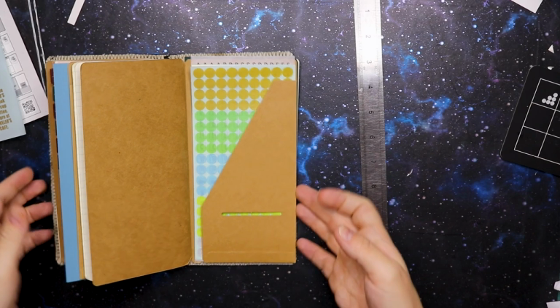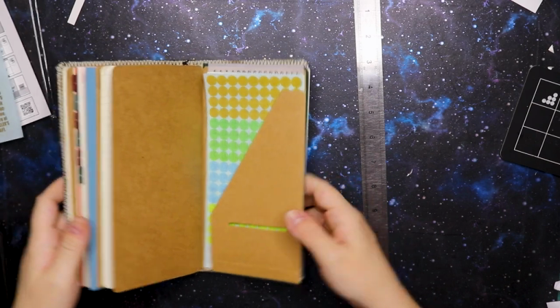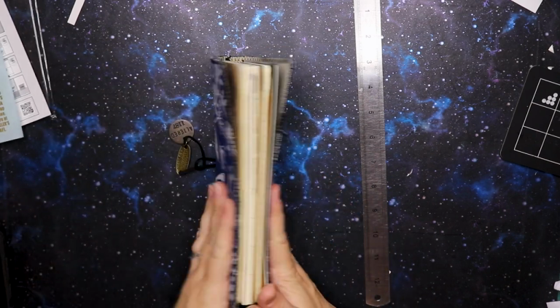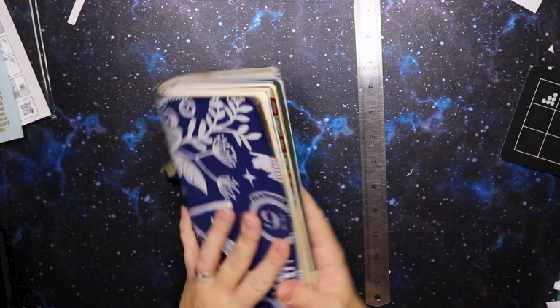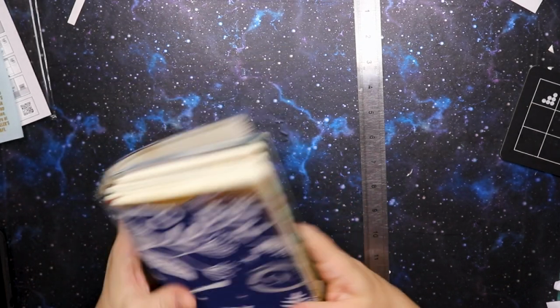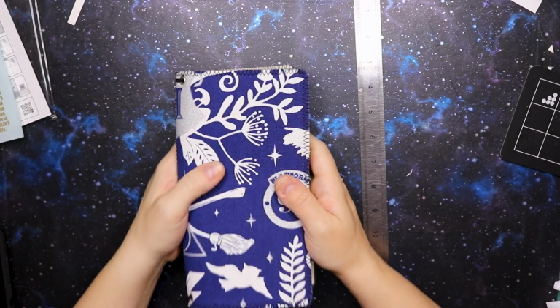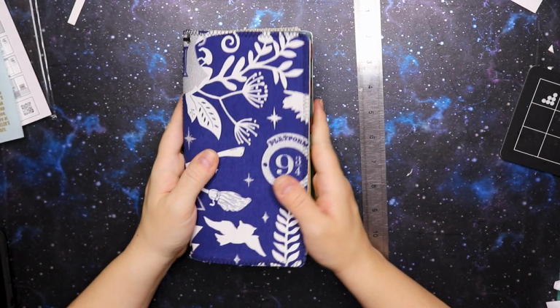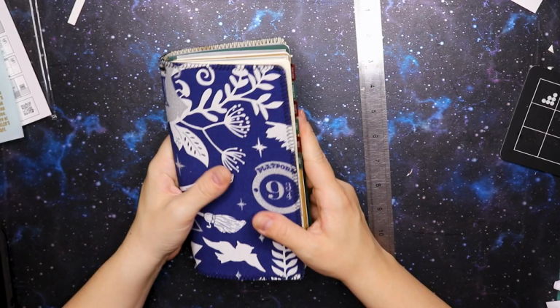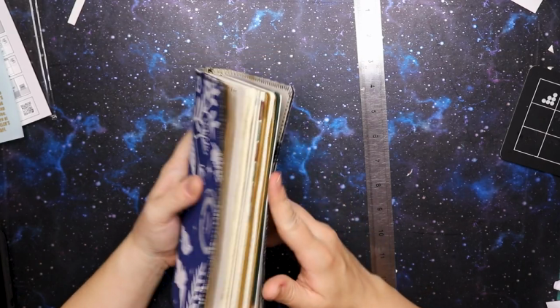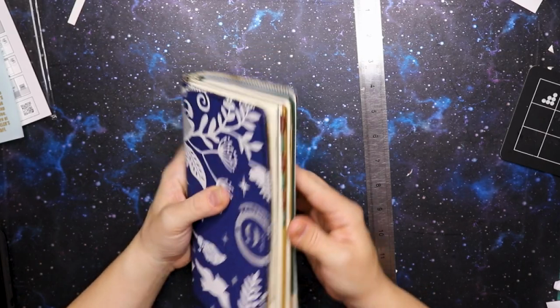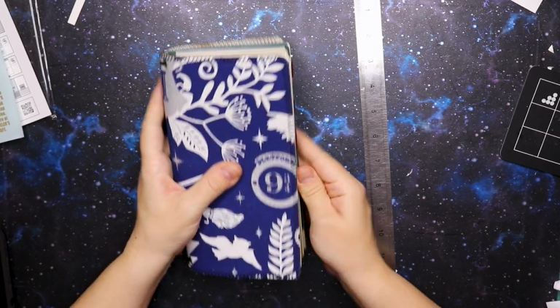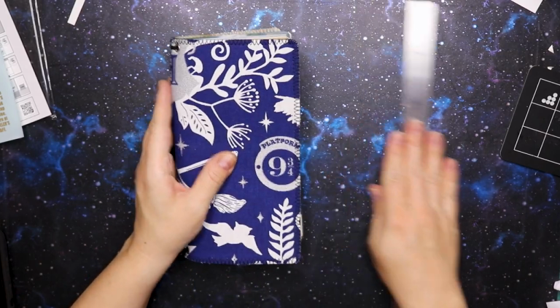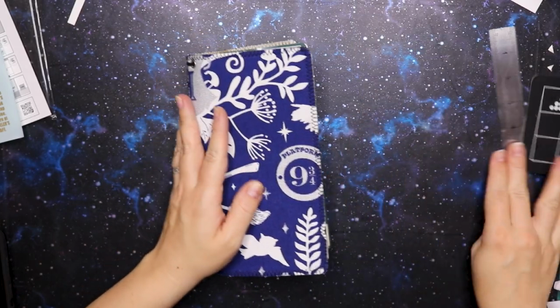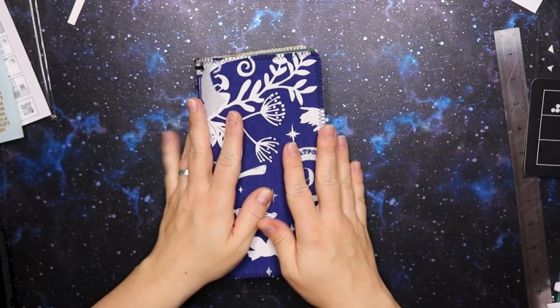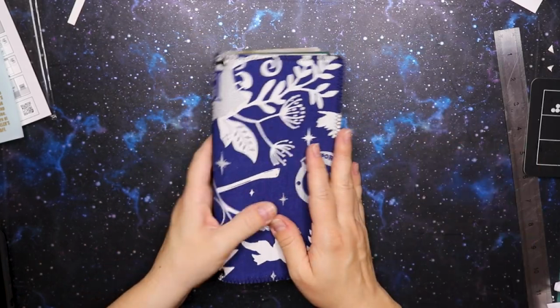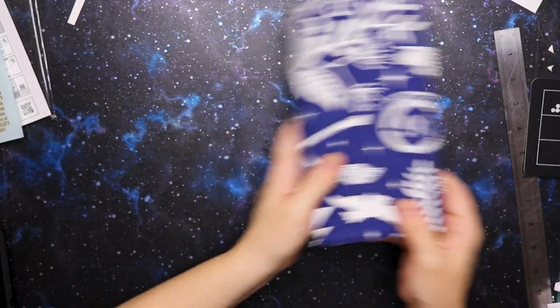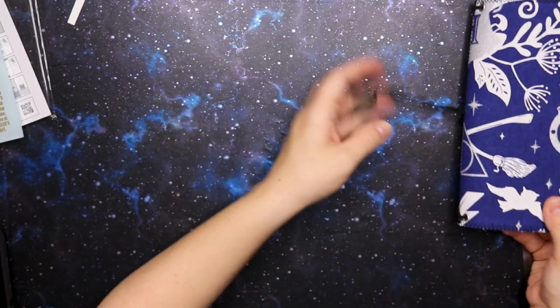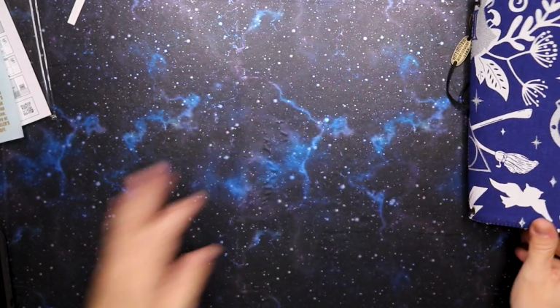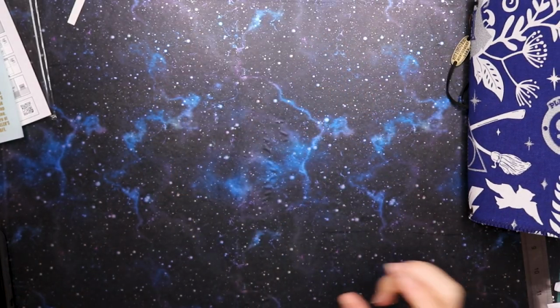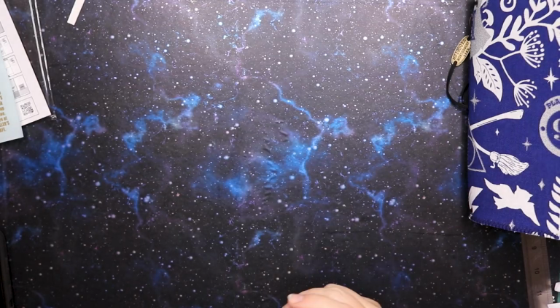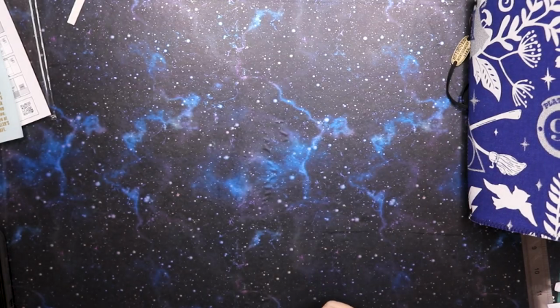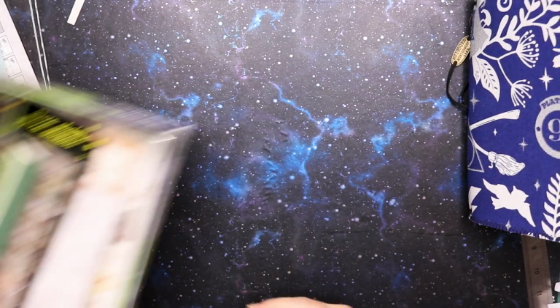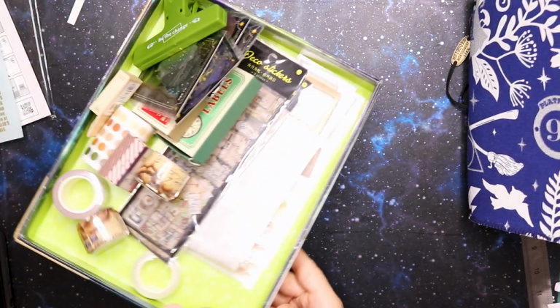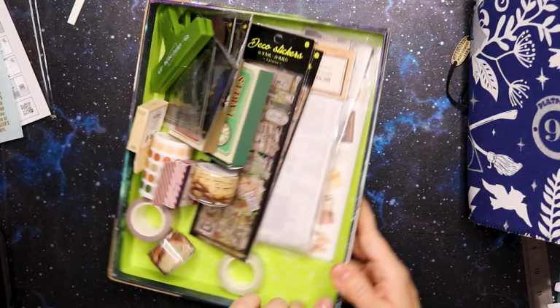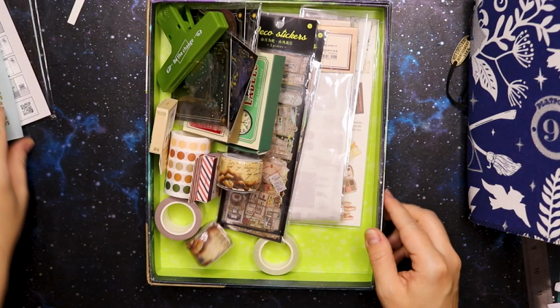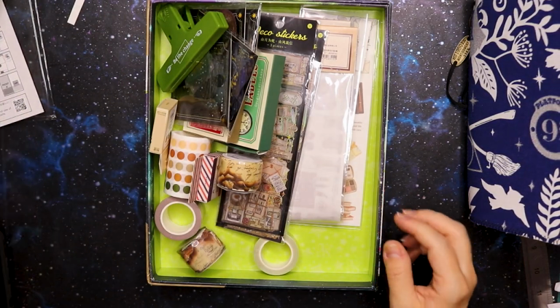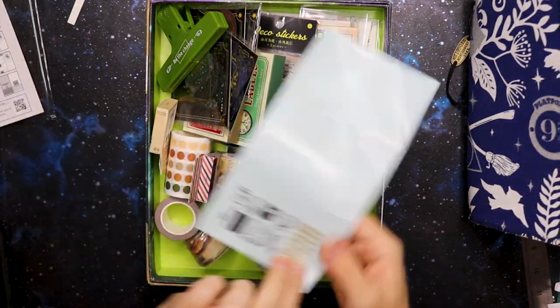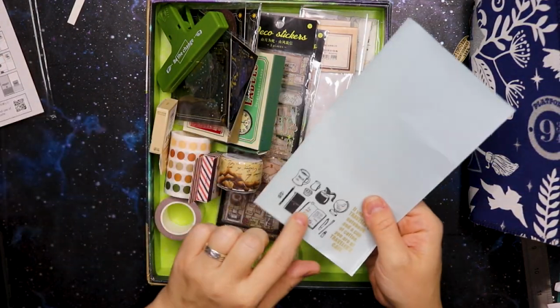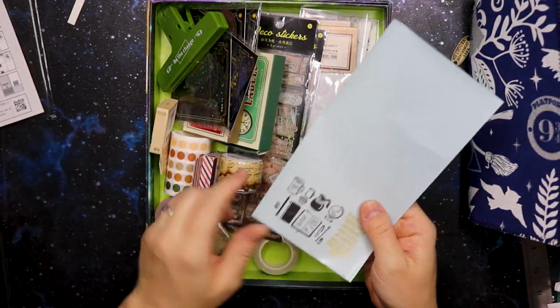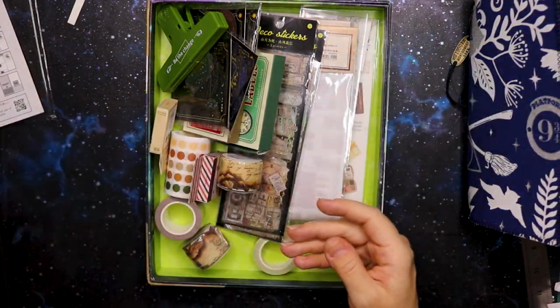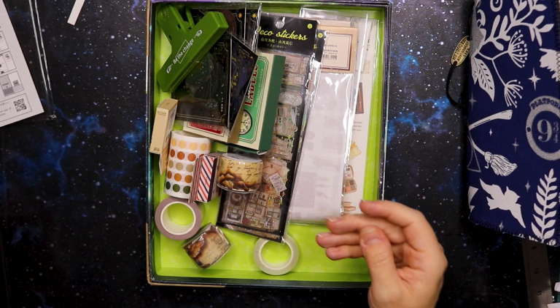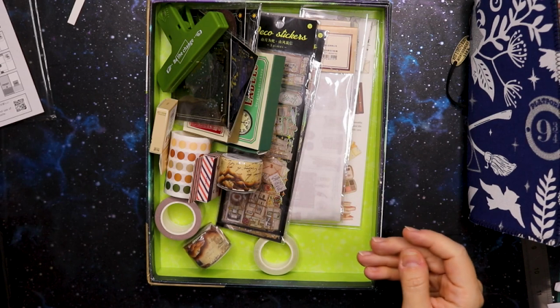Now this is basically my setup for 2023. I want to show you all the other bits and pieces that I've got. Oh, I still have this one as well which I'll put on the side.